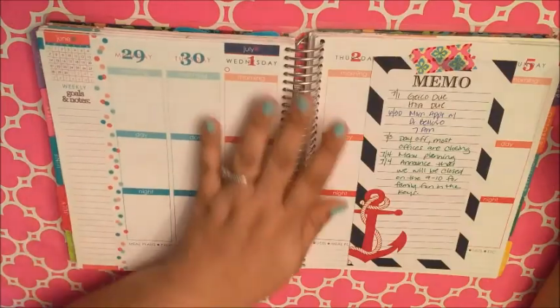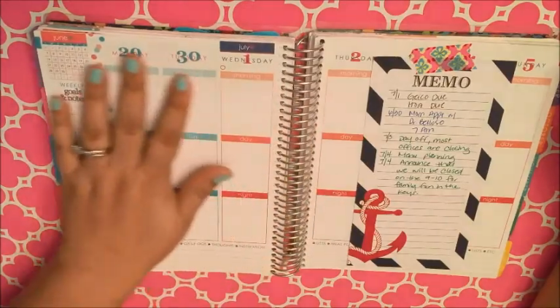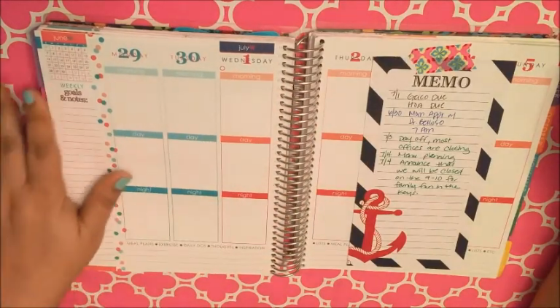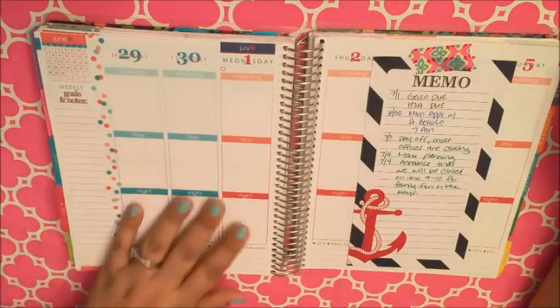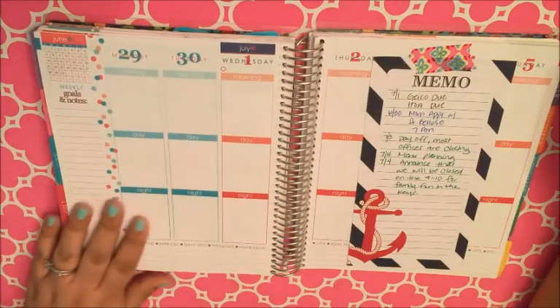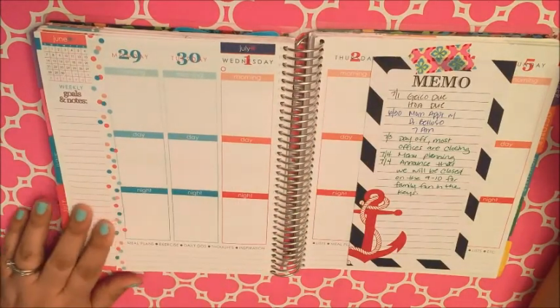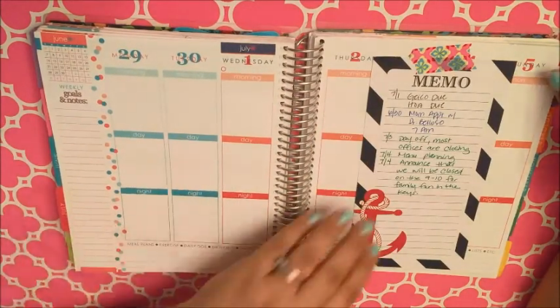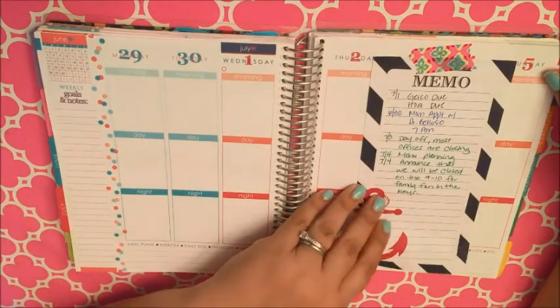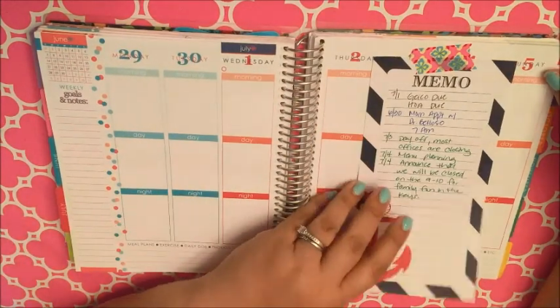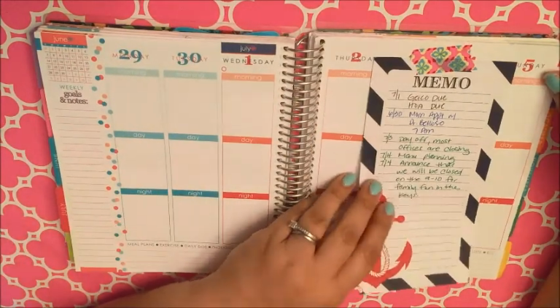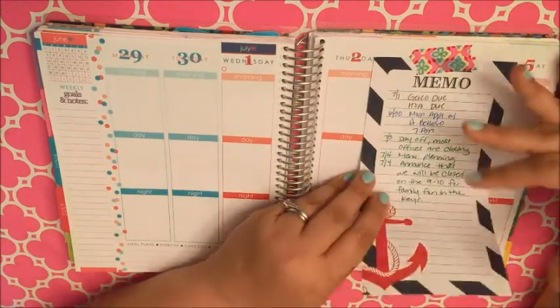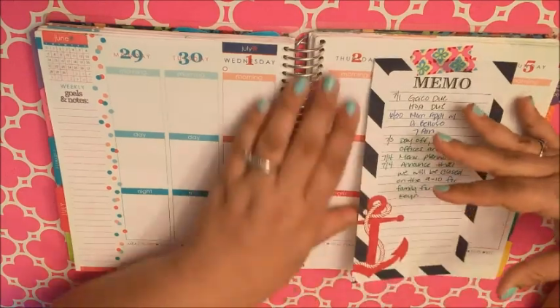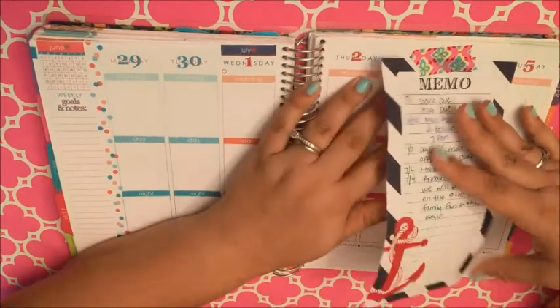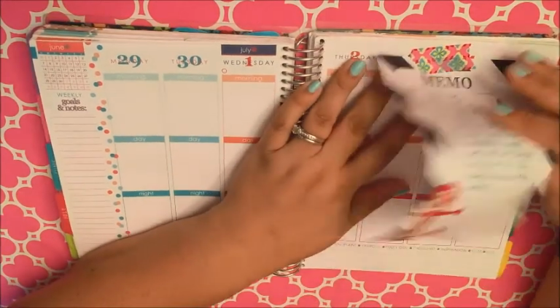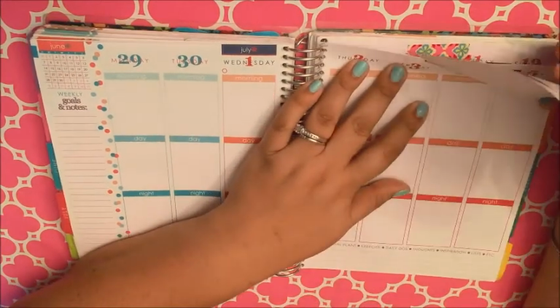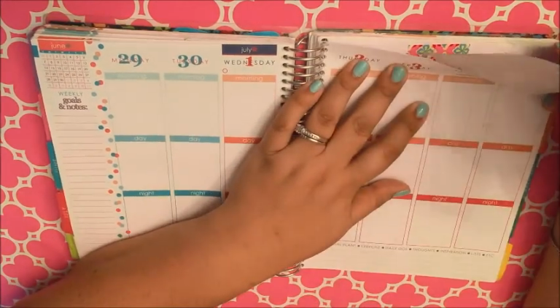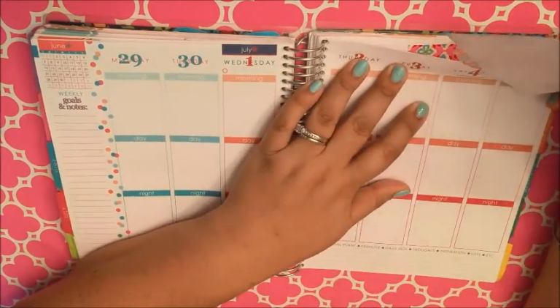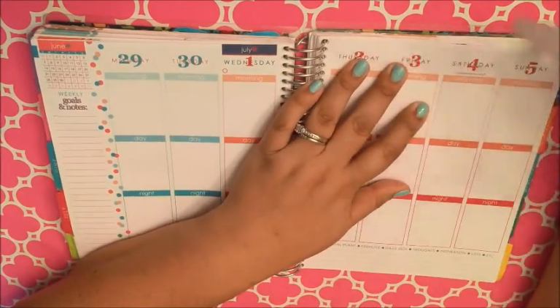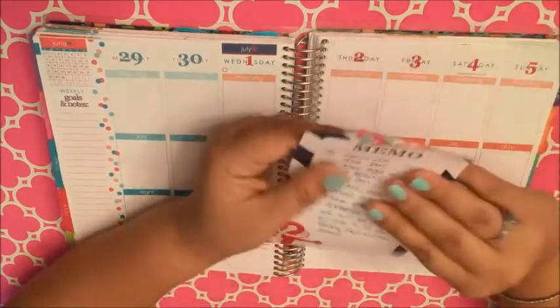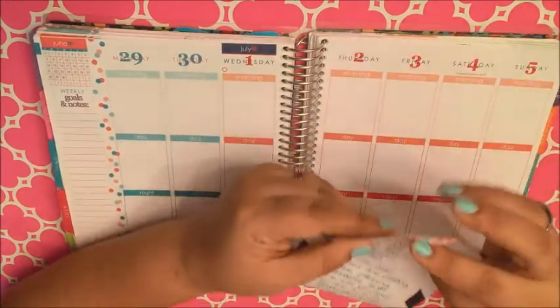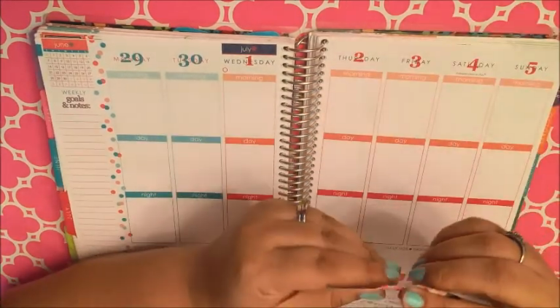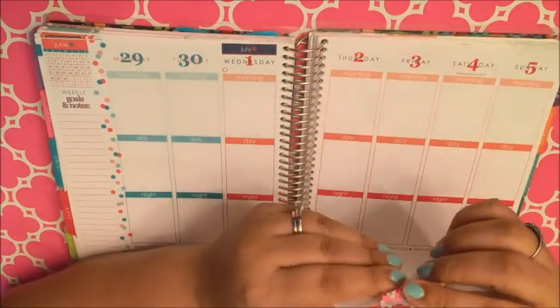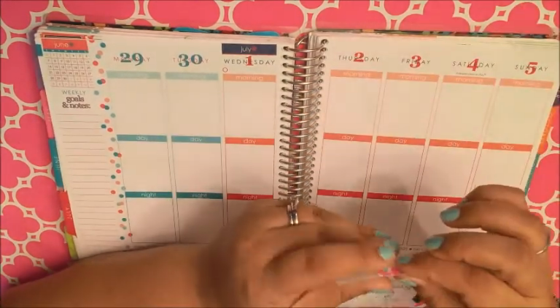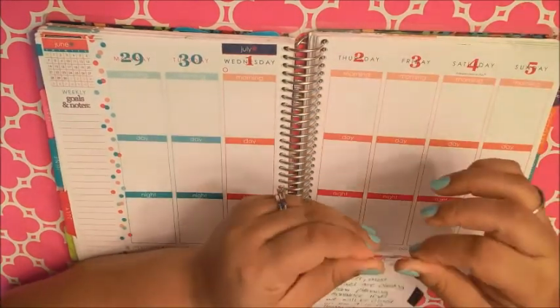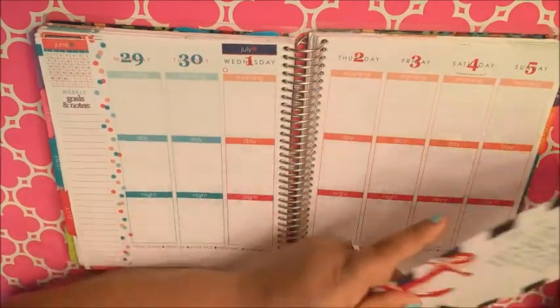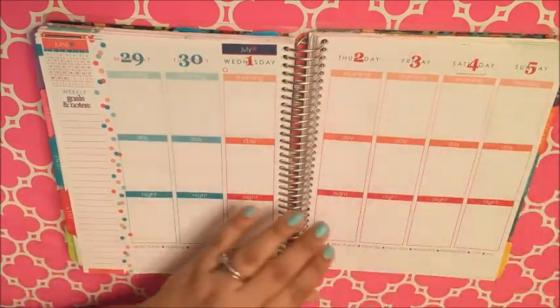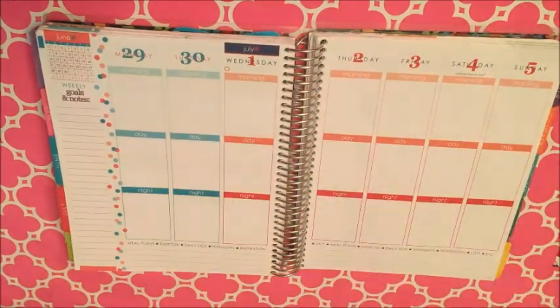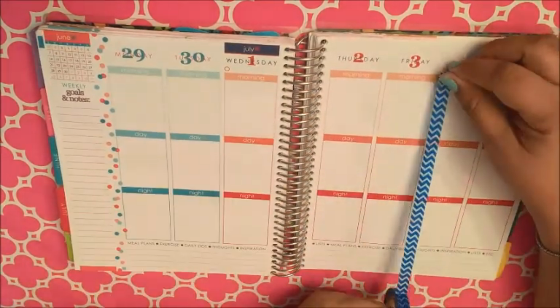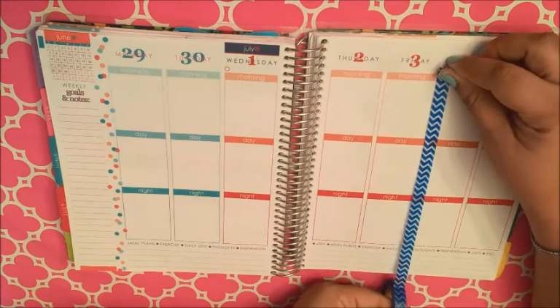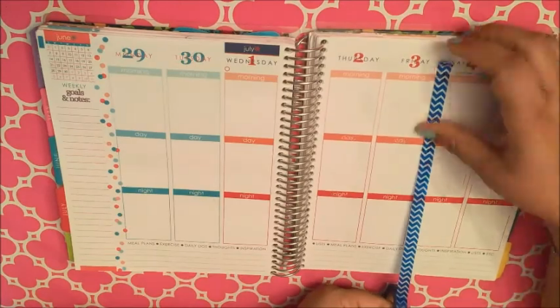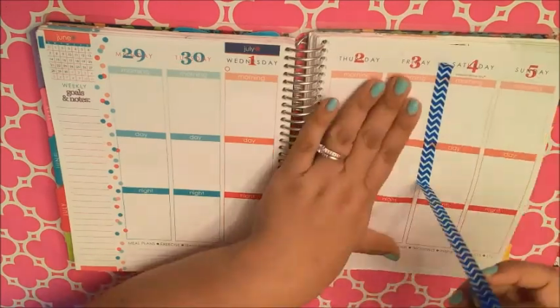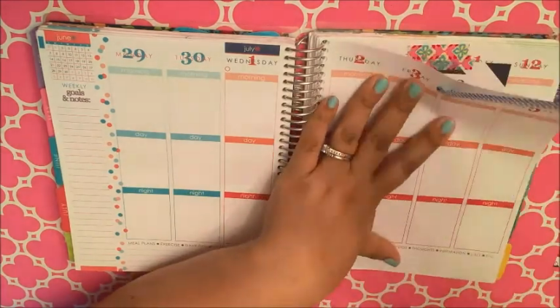Good morning, folks. This is another Plan With Me video for June 29th through July 5th. I'm pretty excited about this week because it's 4th of July.